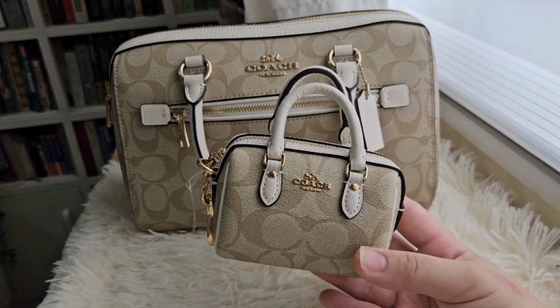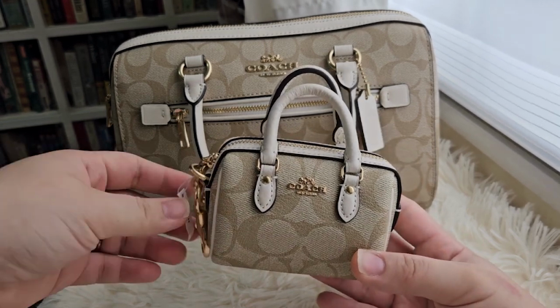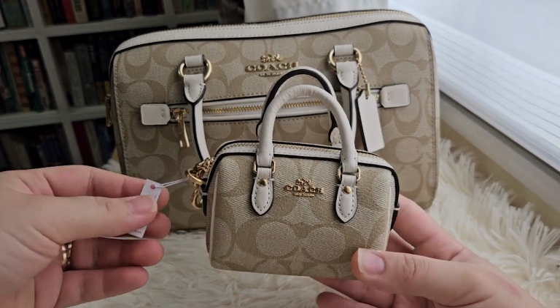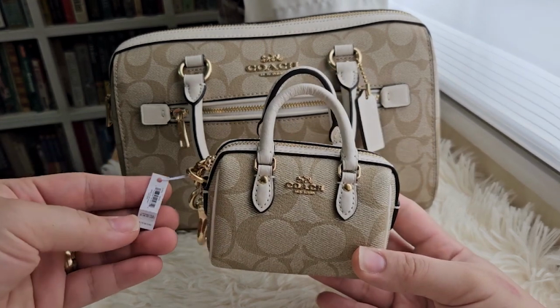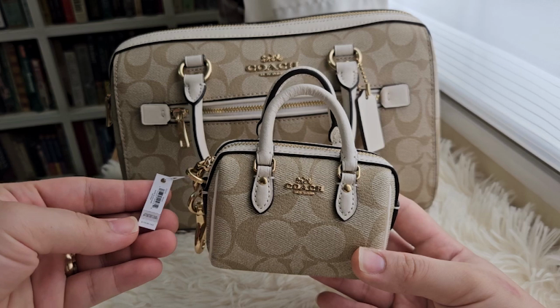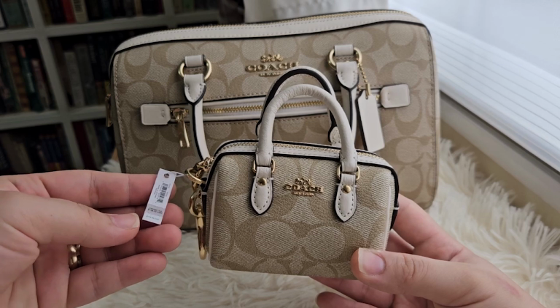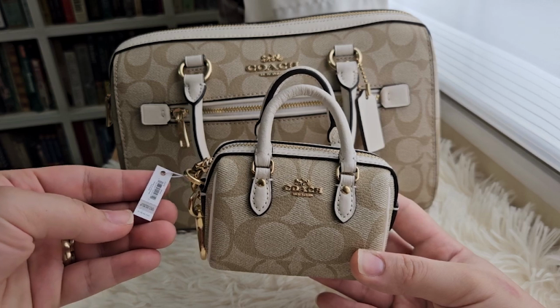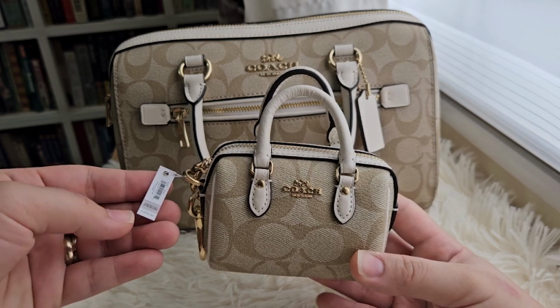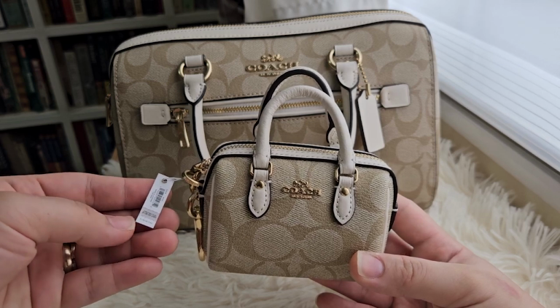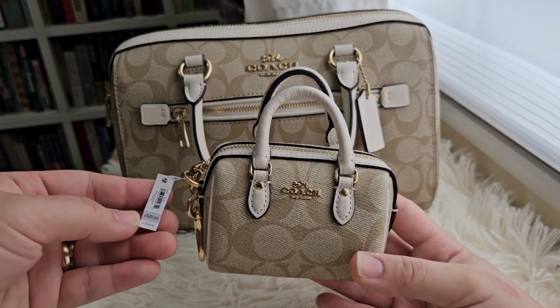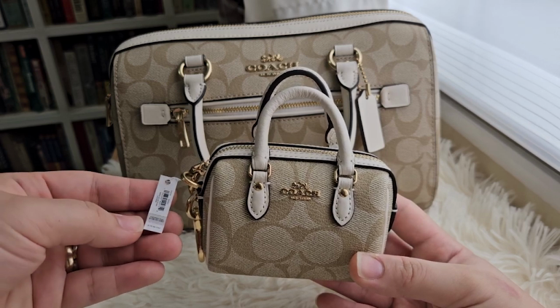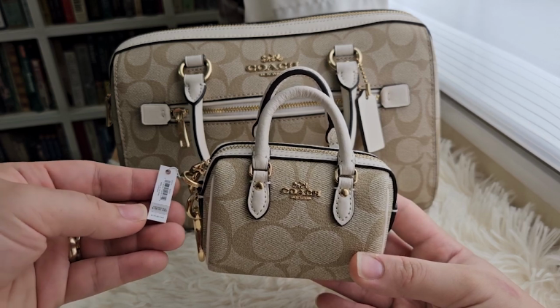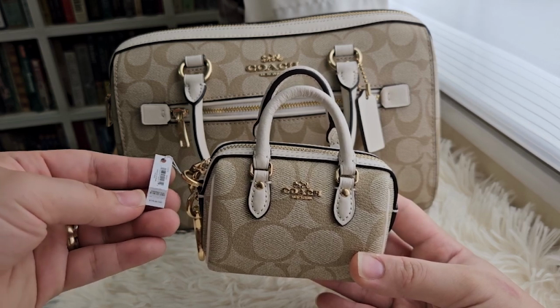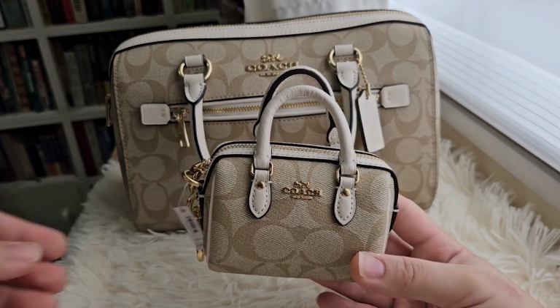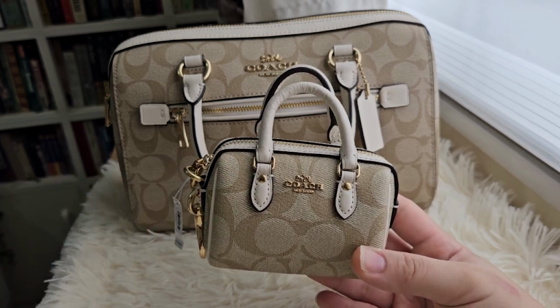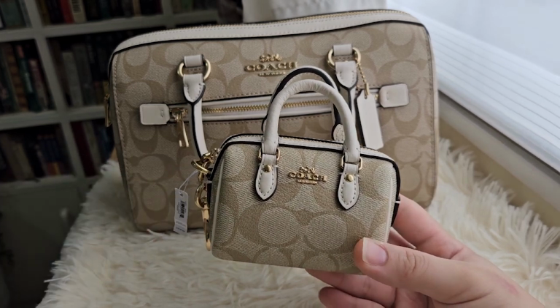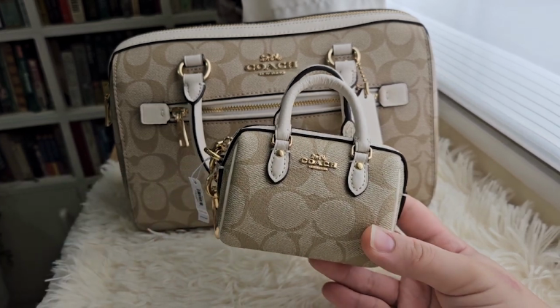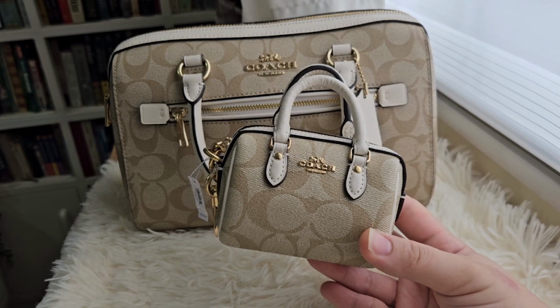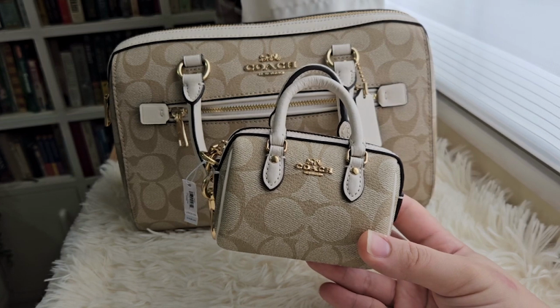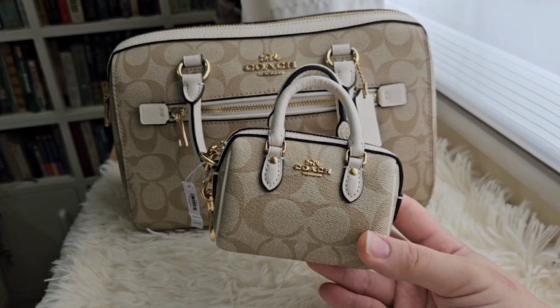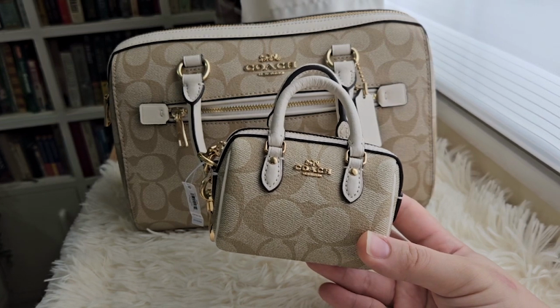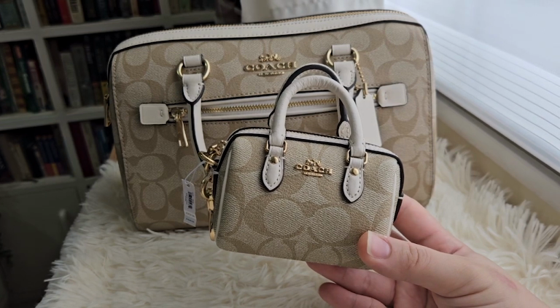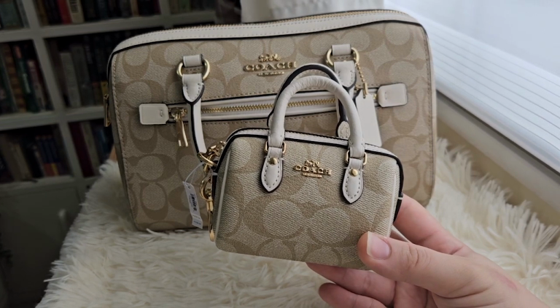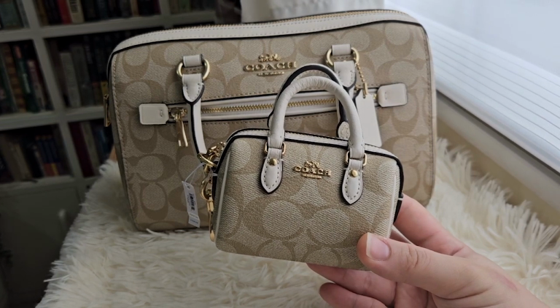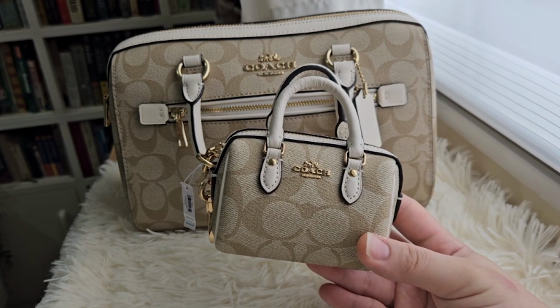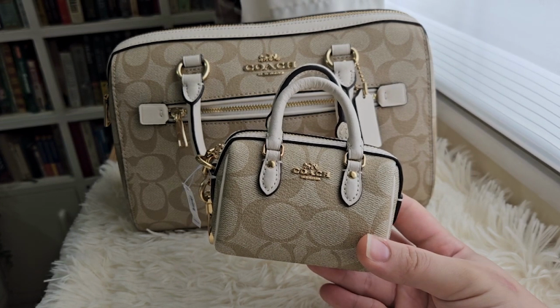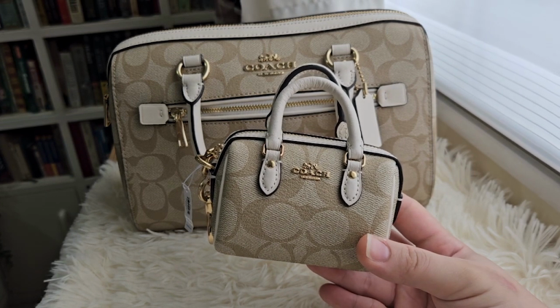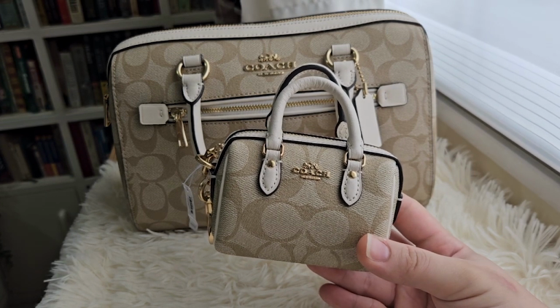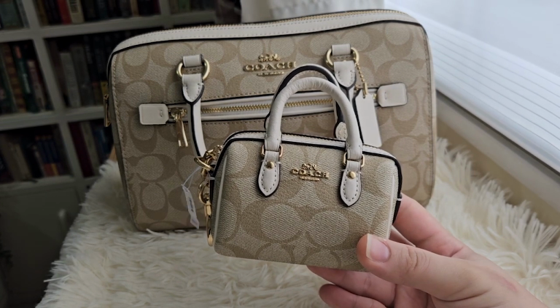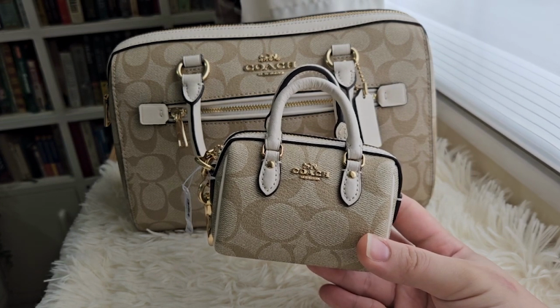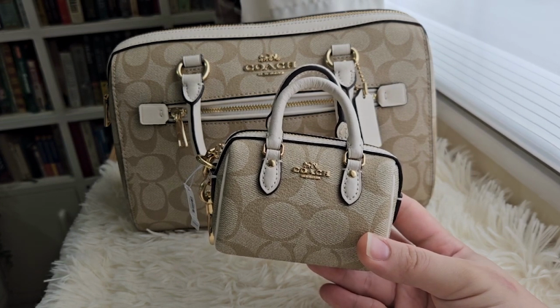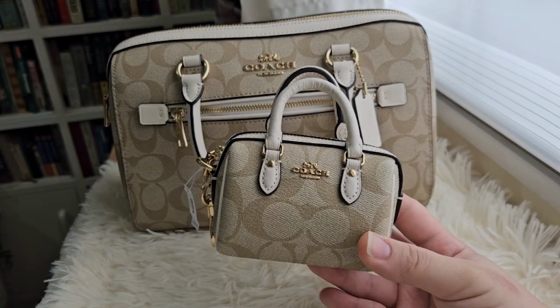As you can see here, it says $138 and $170 Canadian dollars as its original price. But during the time my father went to the Coach Outlet, it was $69 discounted price.